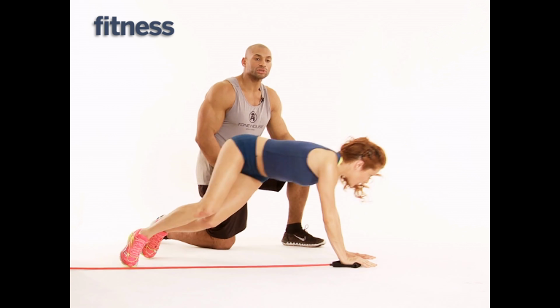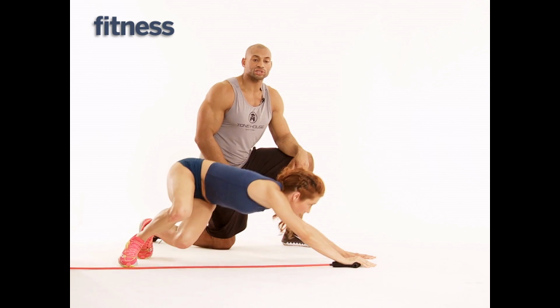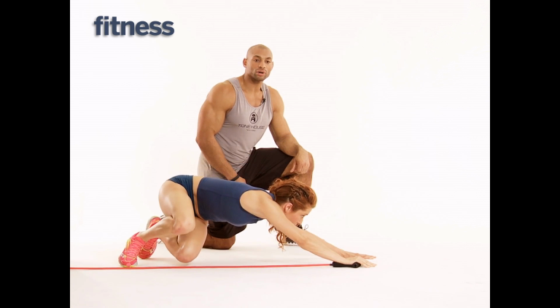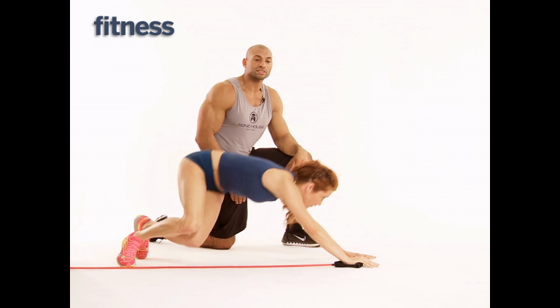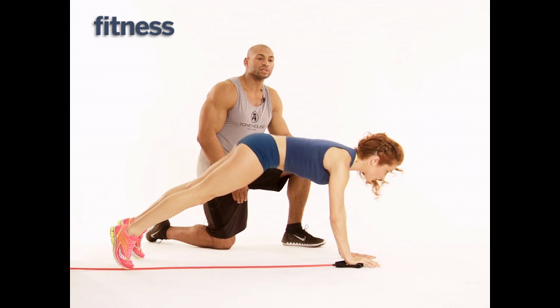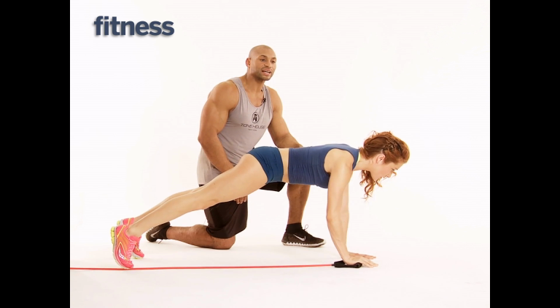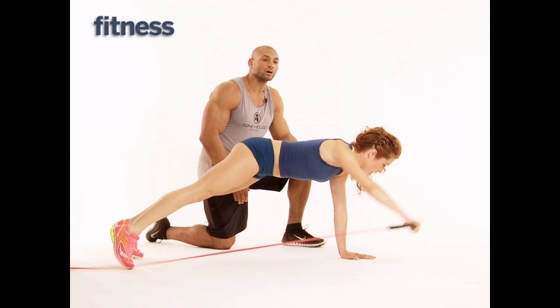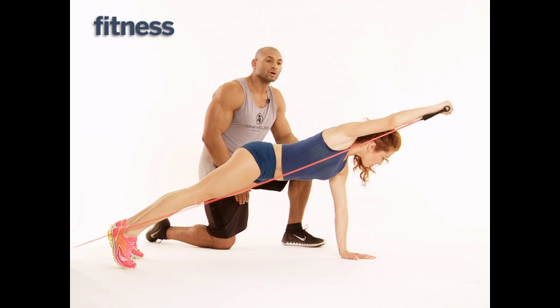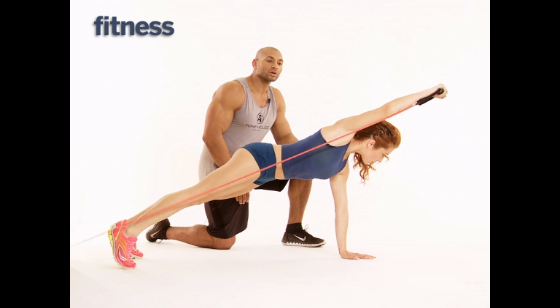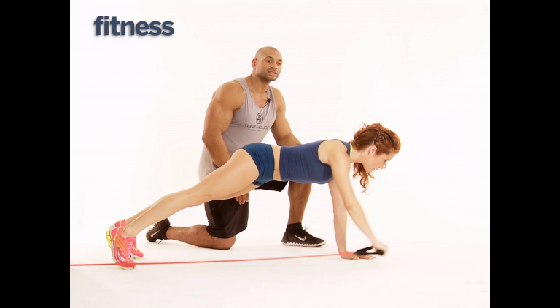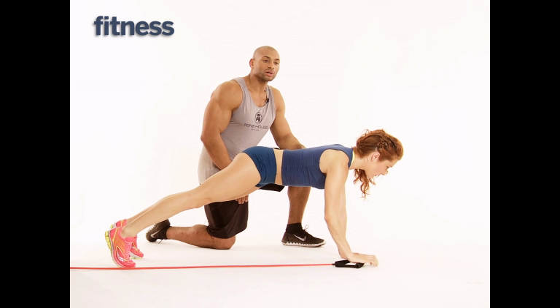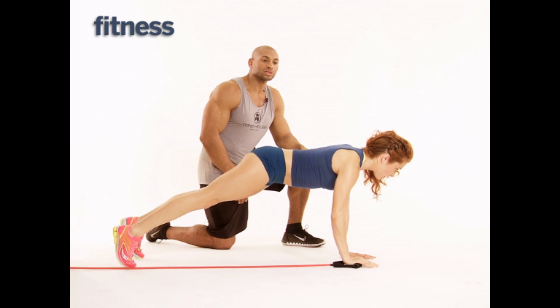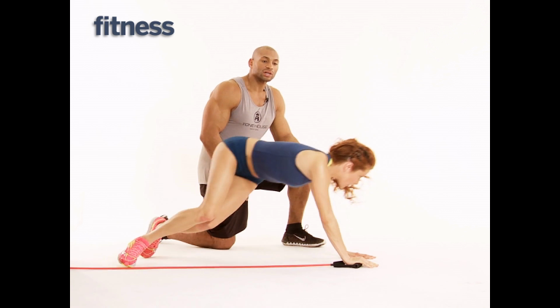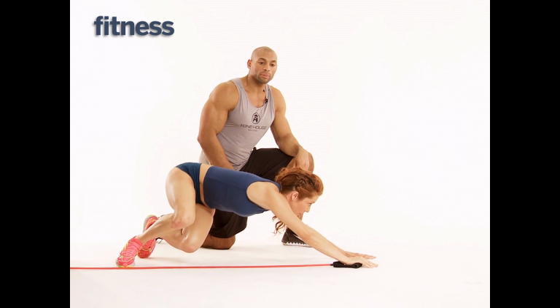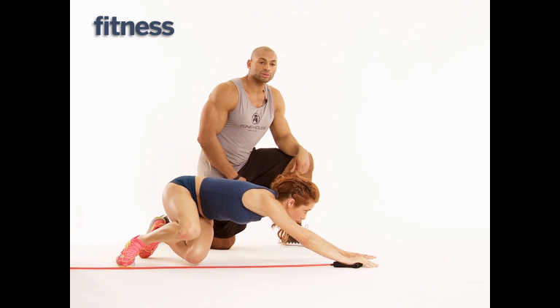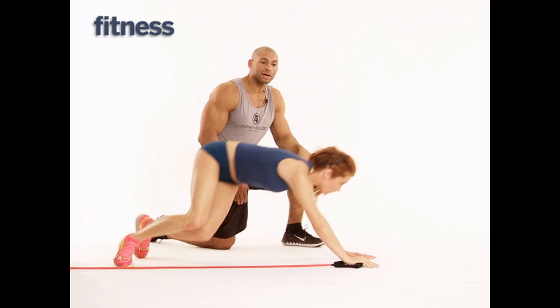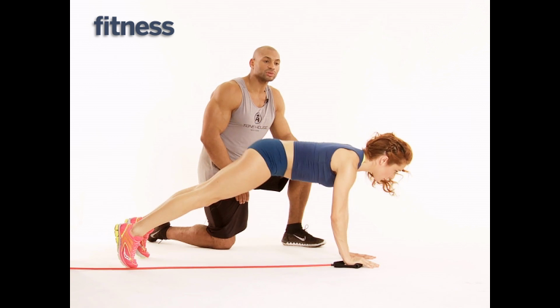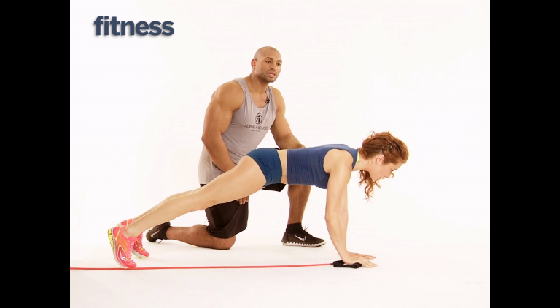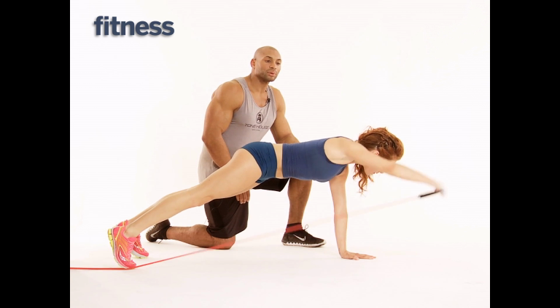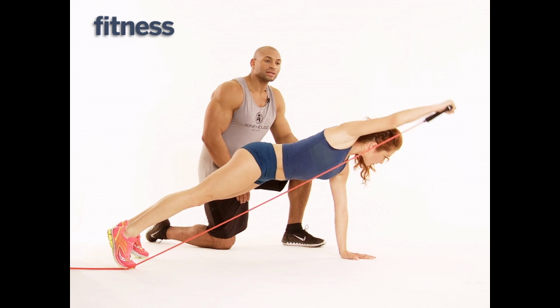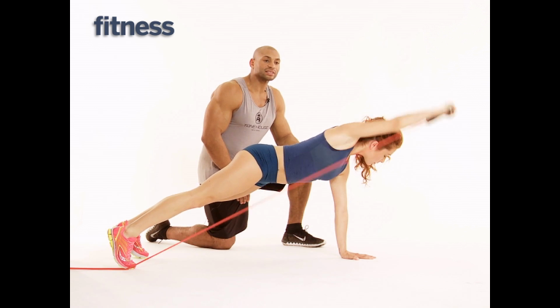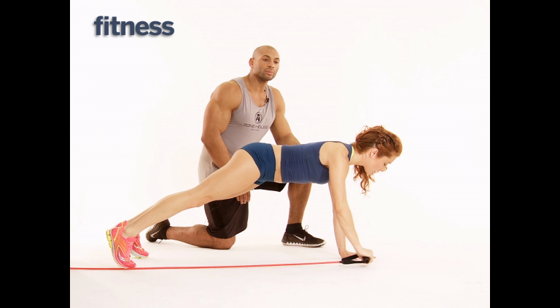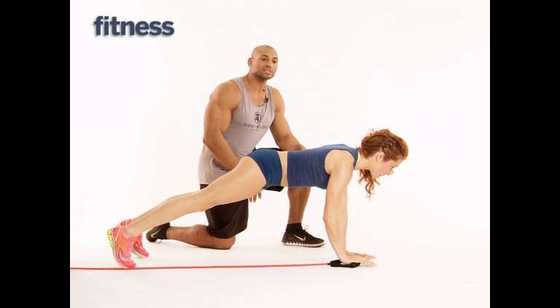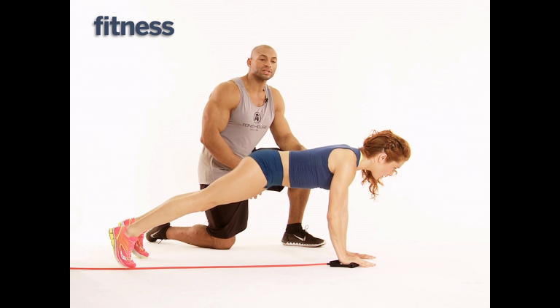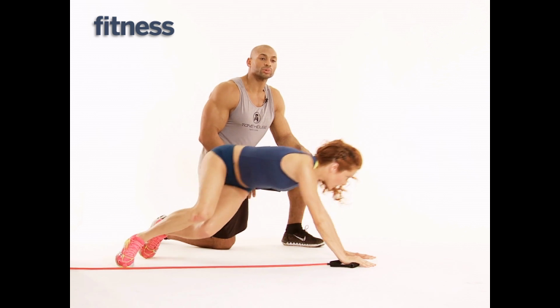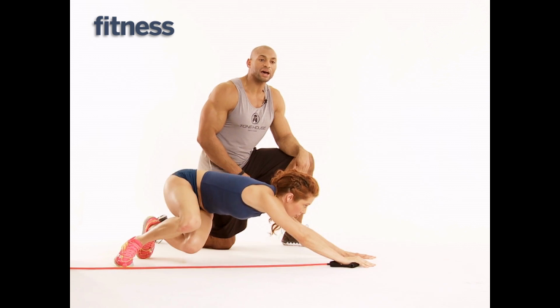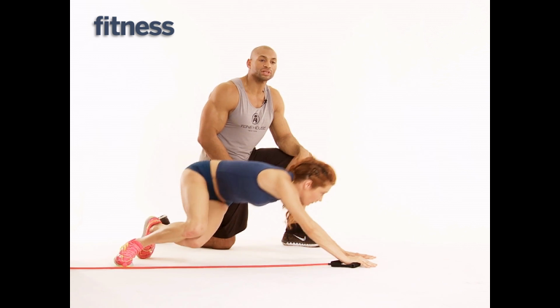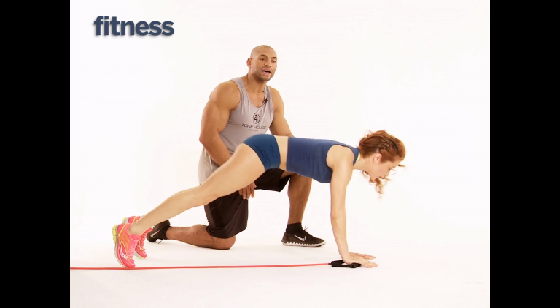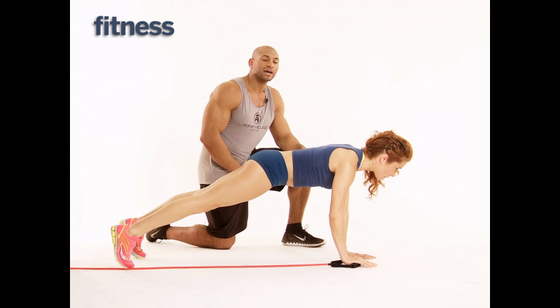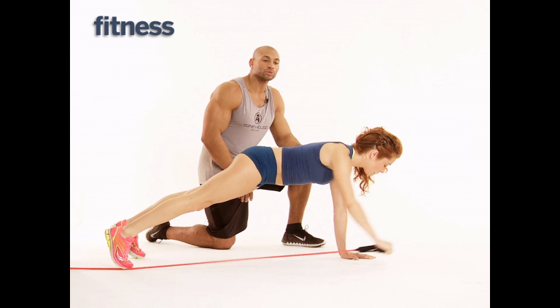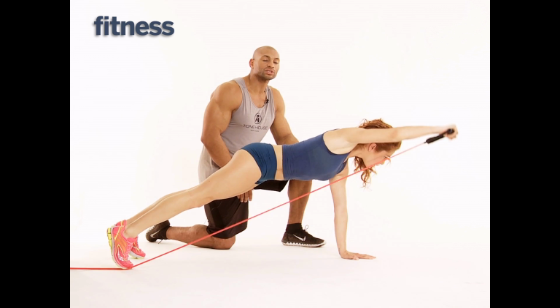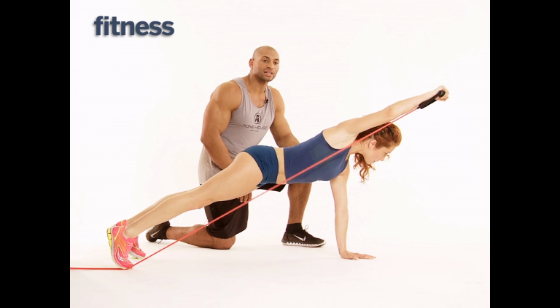Make sure you engage your core. This is really taxing on the quads and it works your glute because we're doing a backward squat with a twist, plank and extend. Remember this is asymmetrical, so we're going to have to do the other side after we finish the right side.